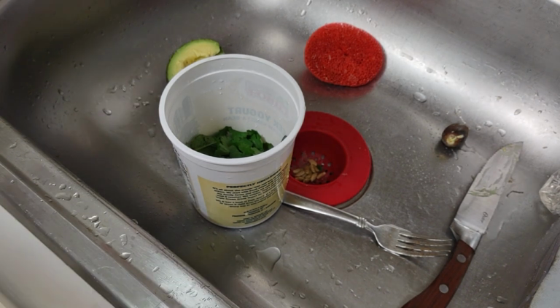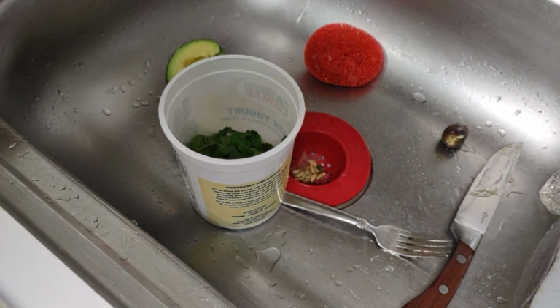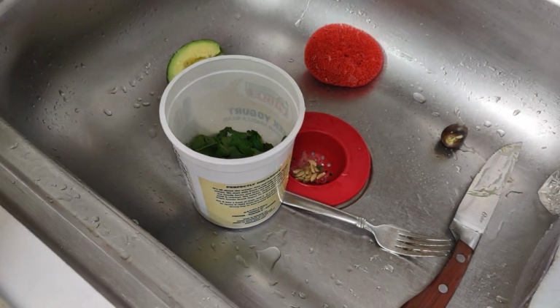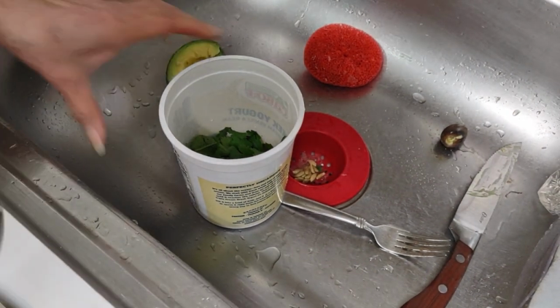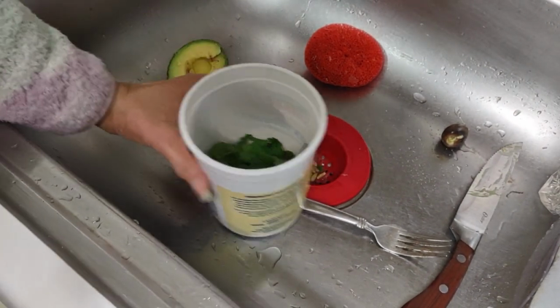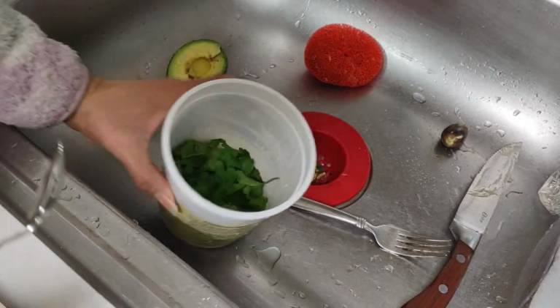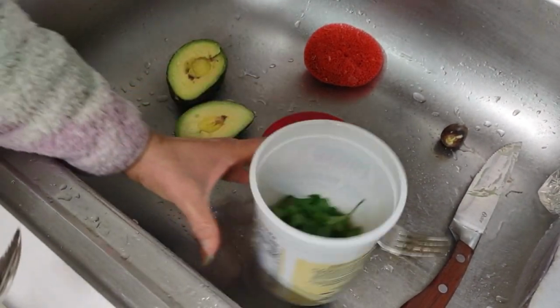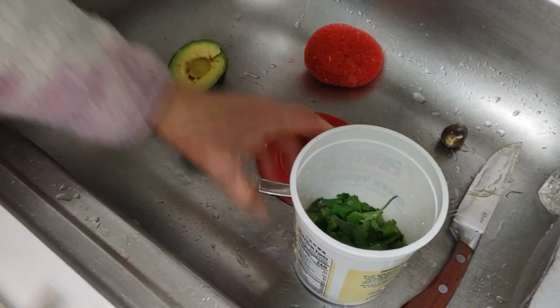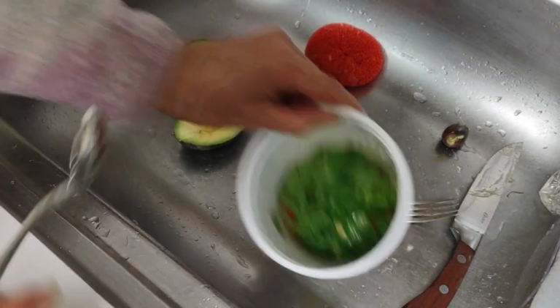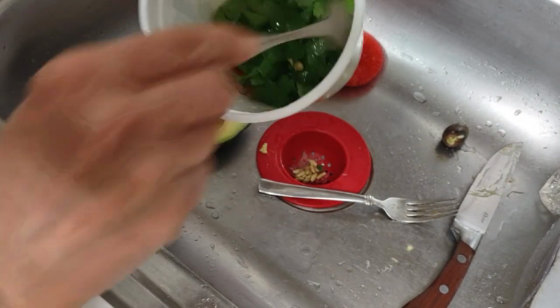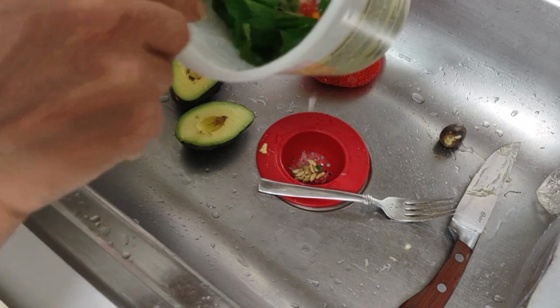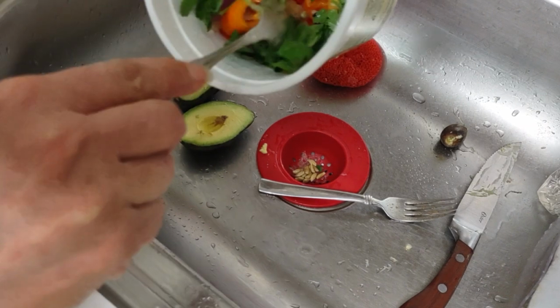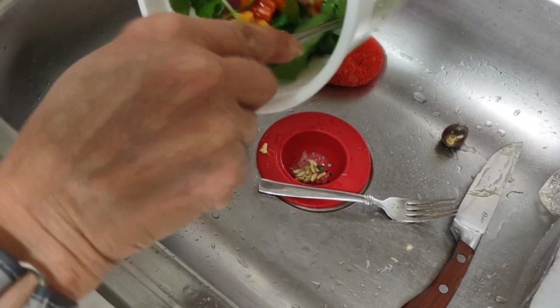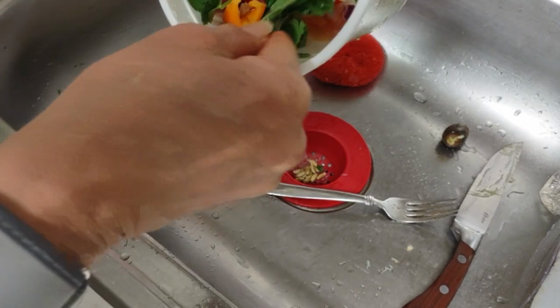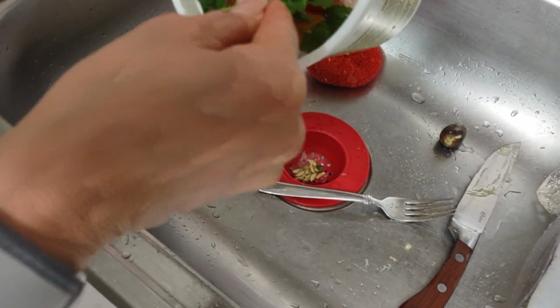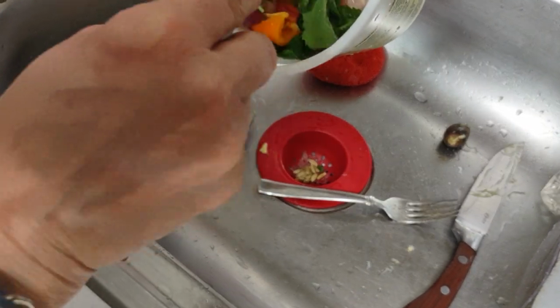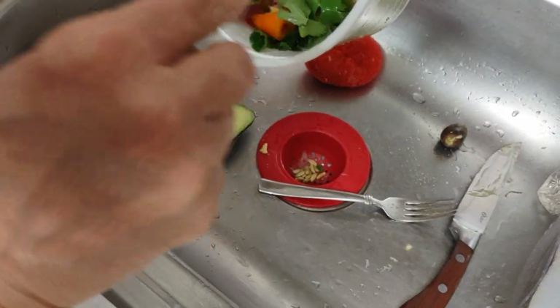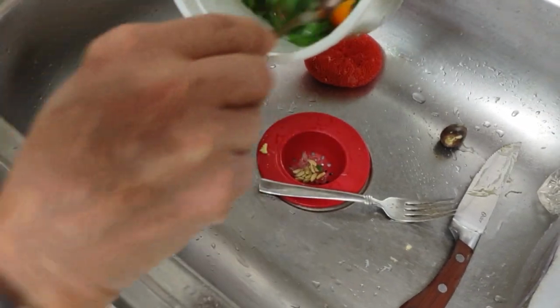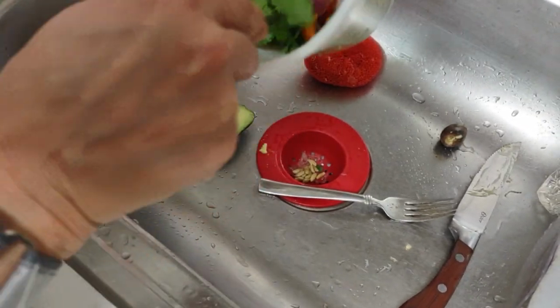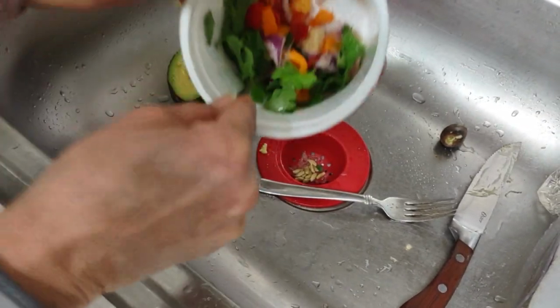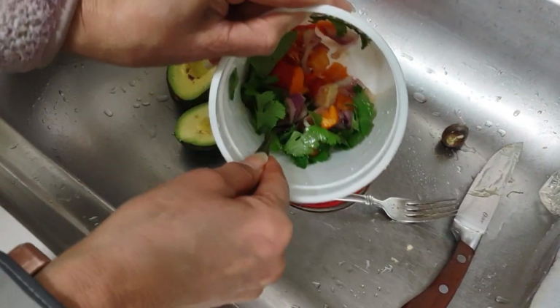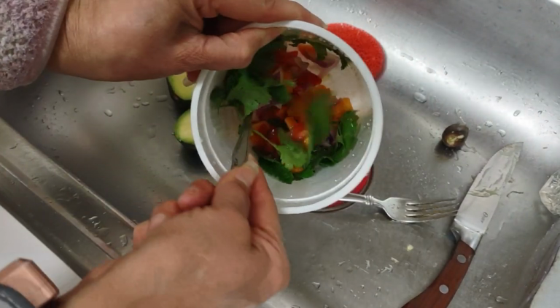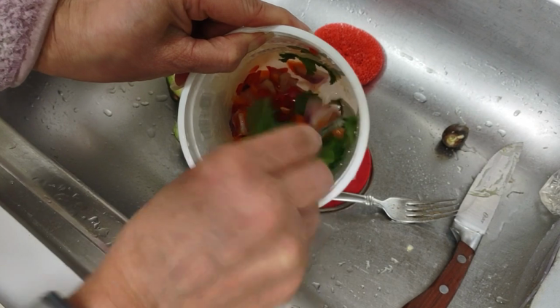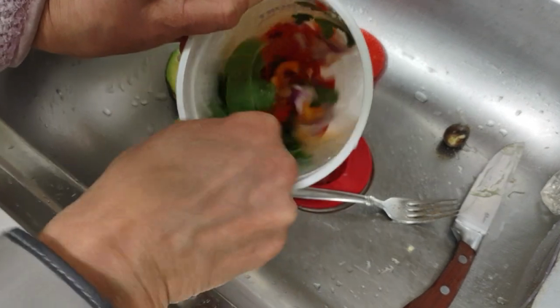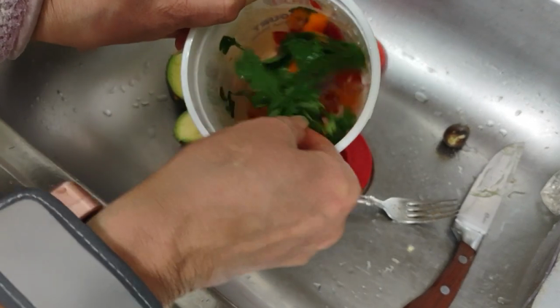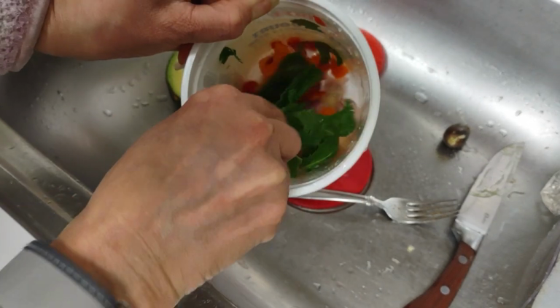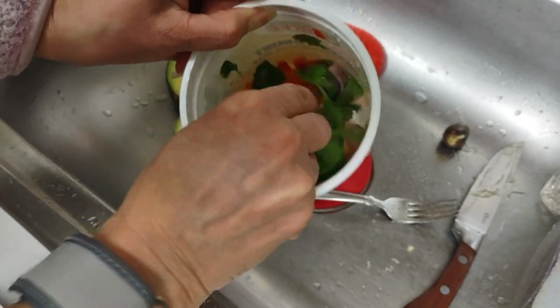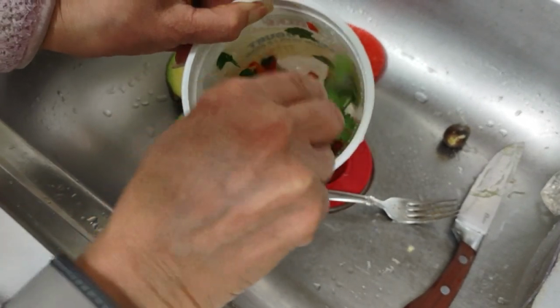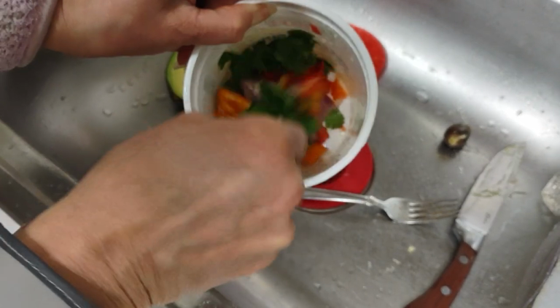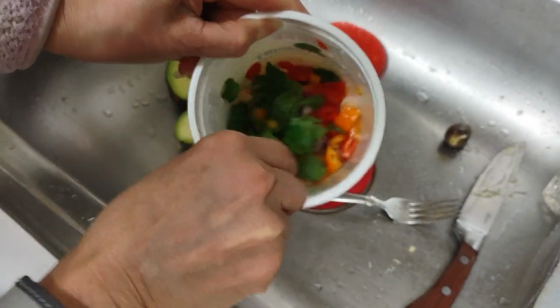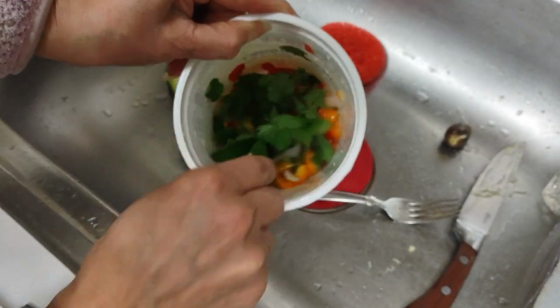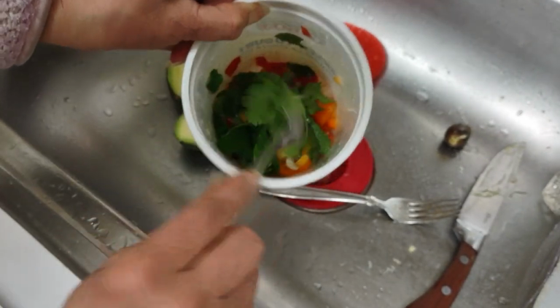Okay, so this is not going to be a pretty picture. Why? Because it's the real thing, right? So I've put onions, peppers, mint leaves, and cilantro in here, and lemon juice. This is ready for the cooking.